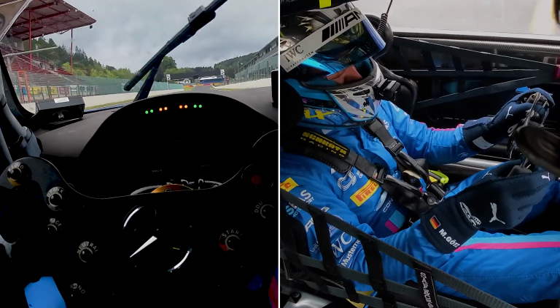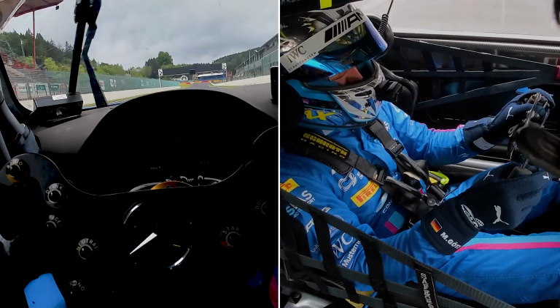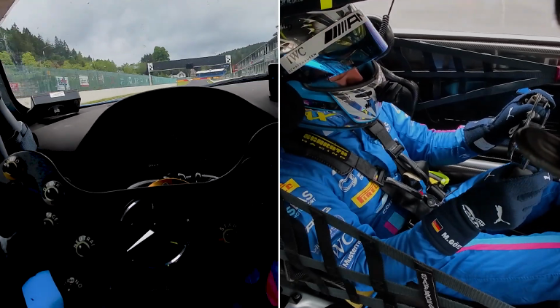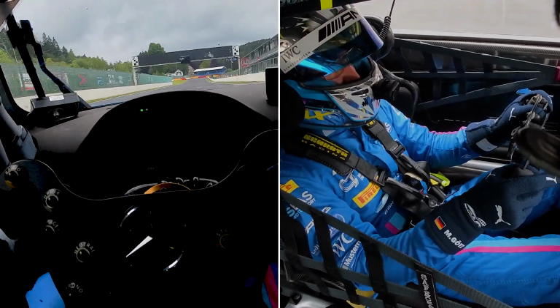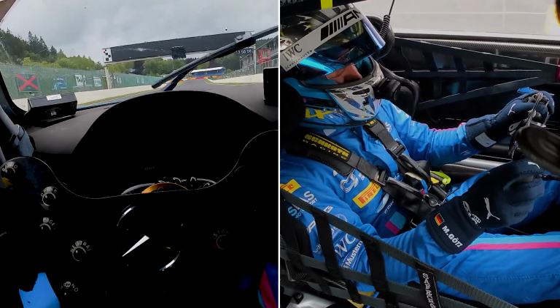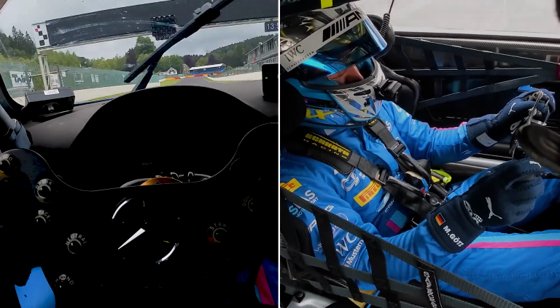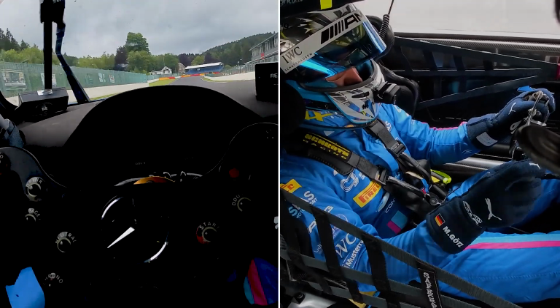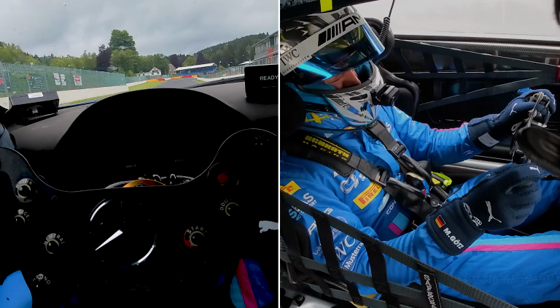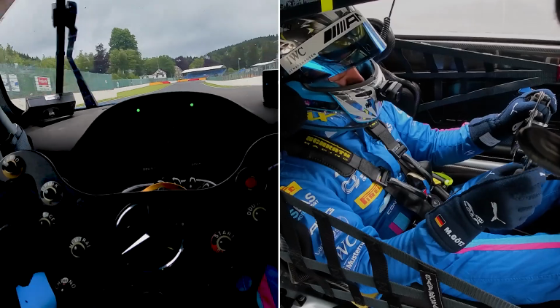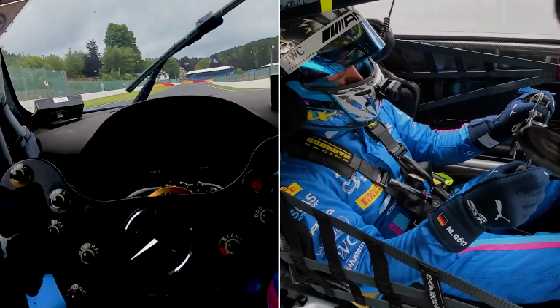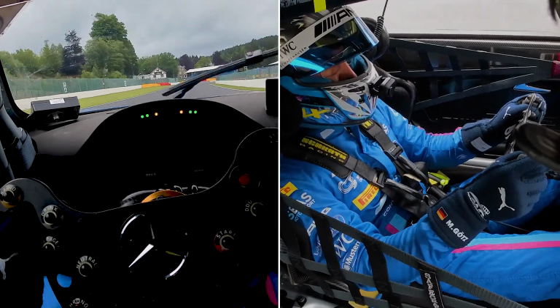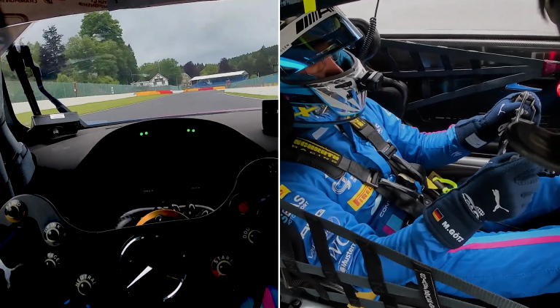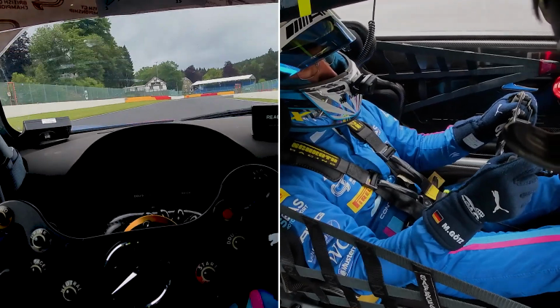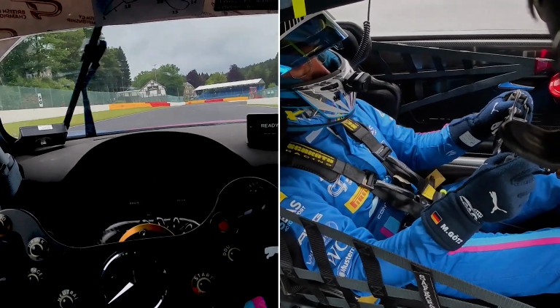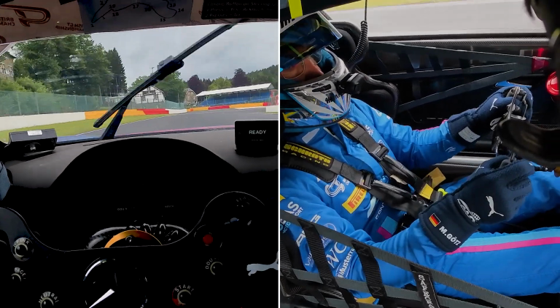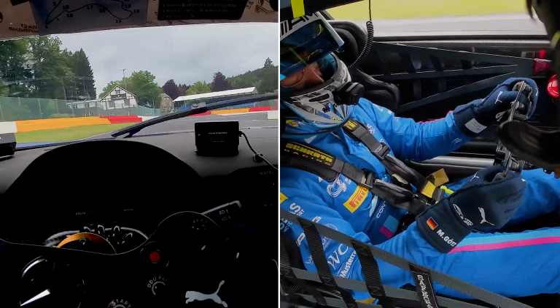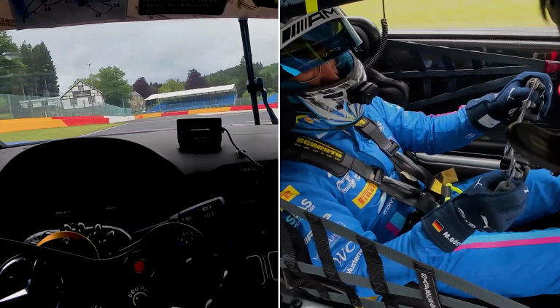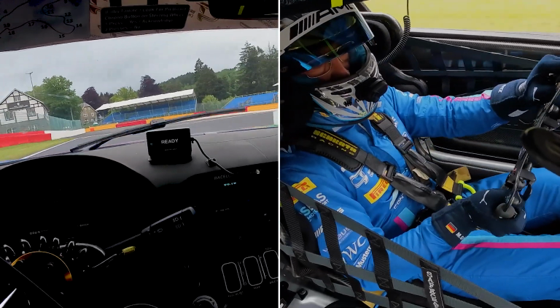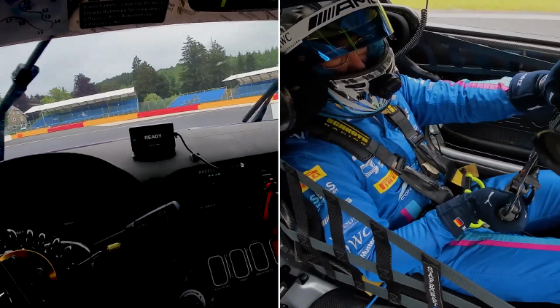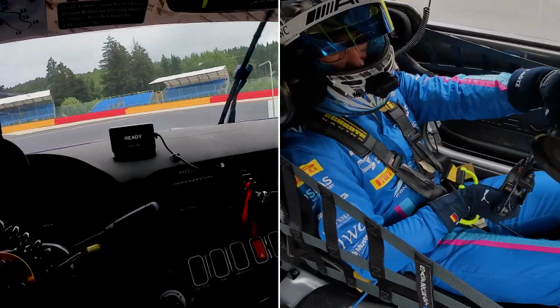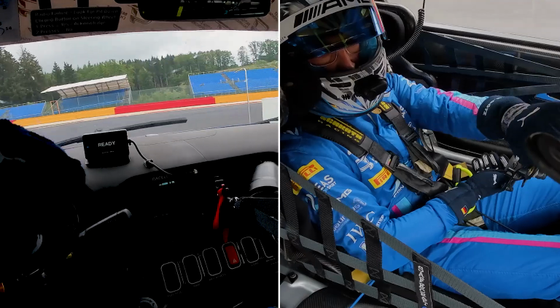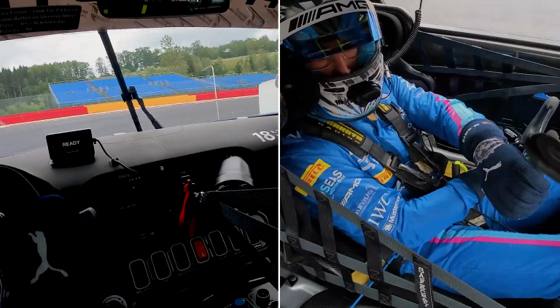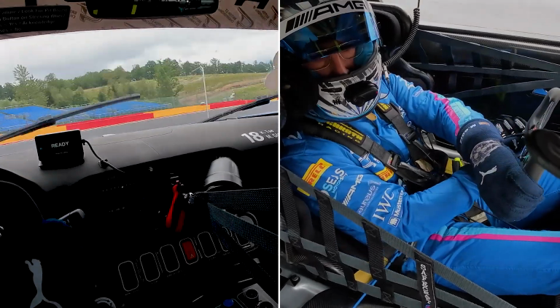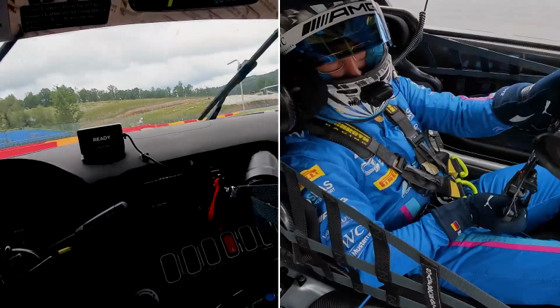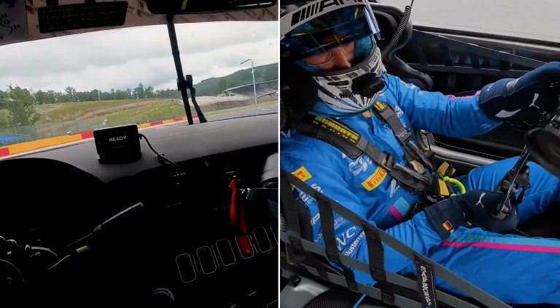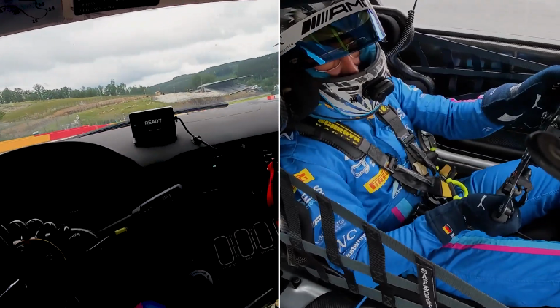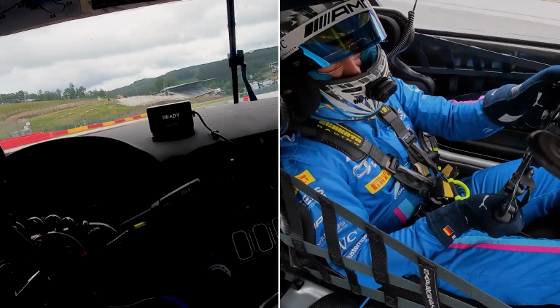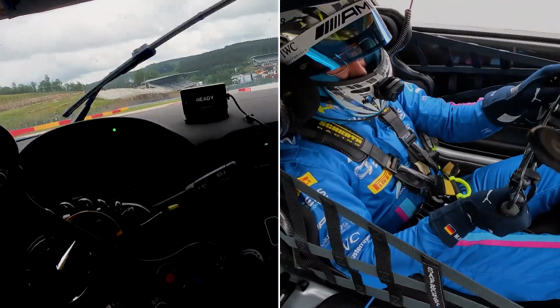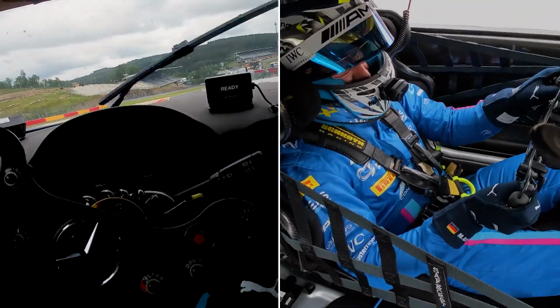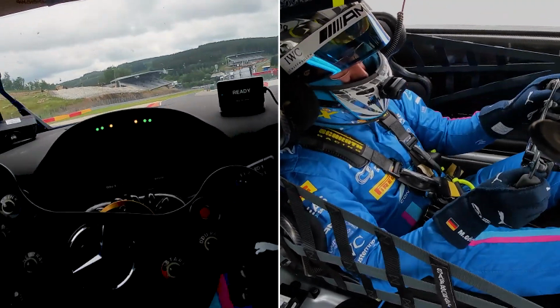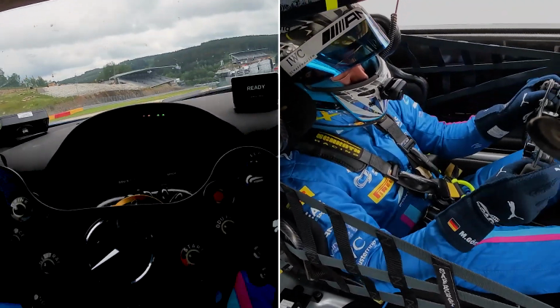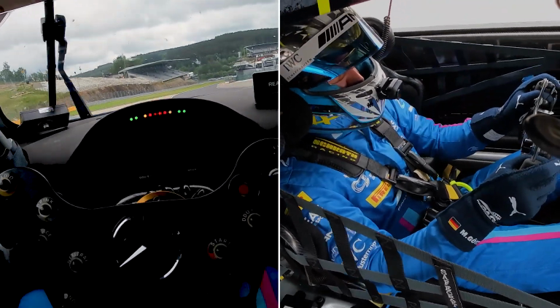We're coming to turn one, La Suisse, which is a nice corner. Now new tarmac on it, really grippy, catching the inside curb early on power because from now on it's all flat in dry conditions.